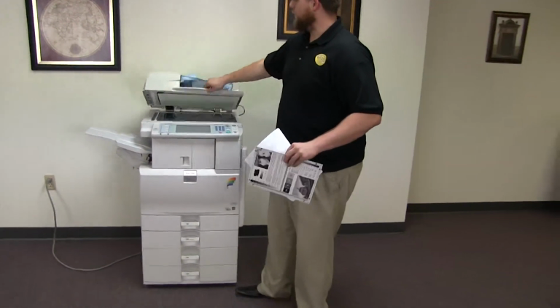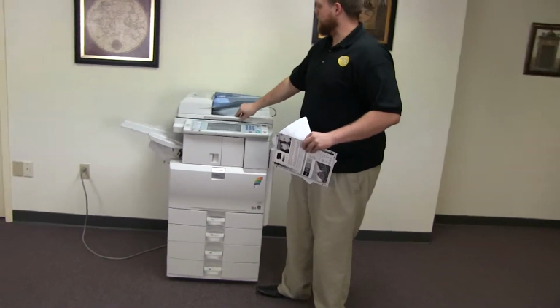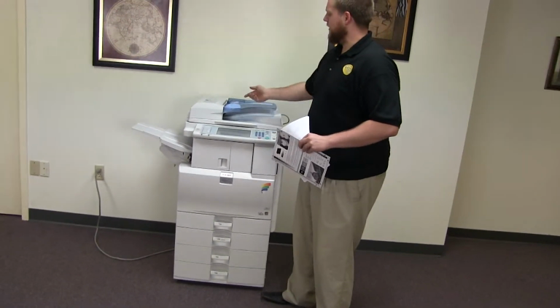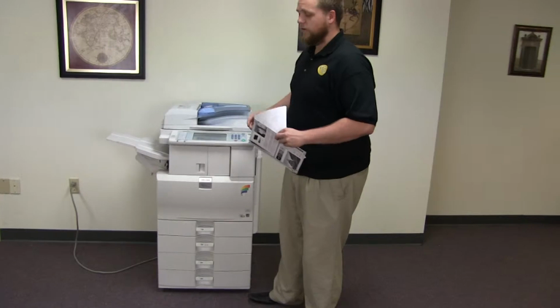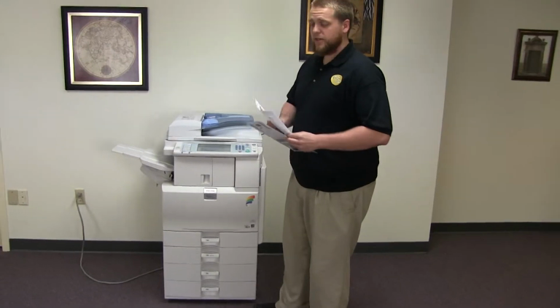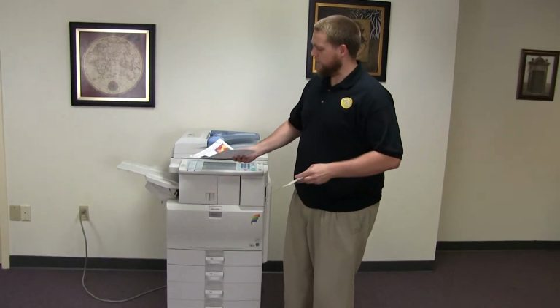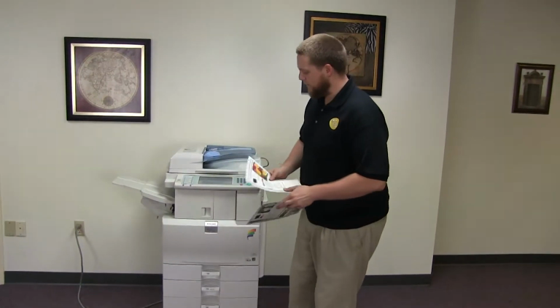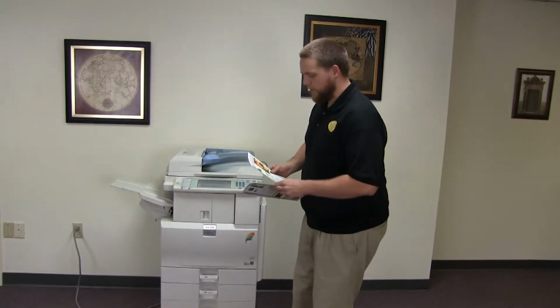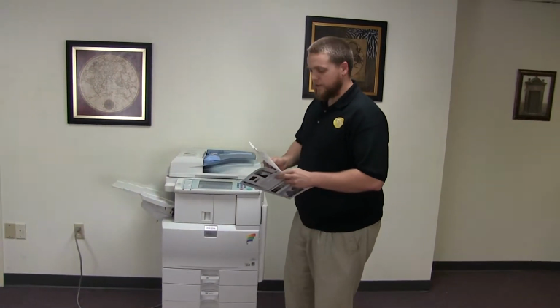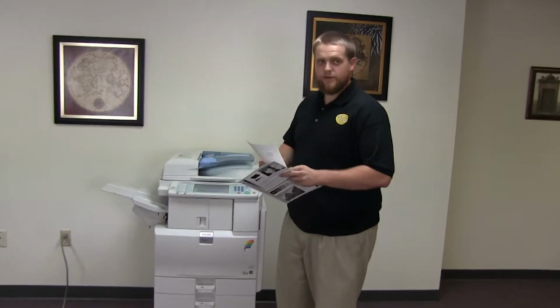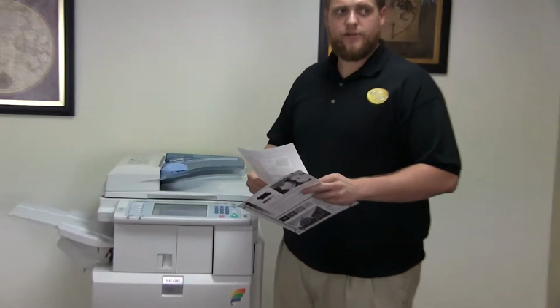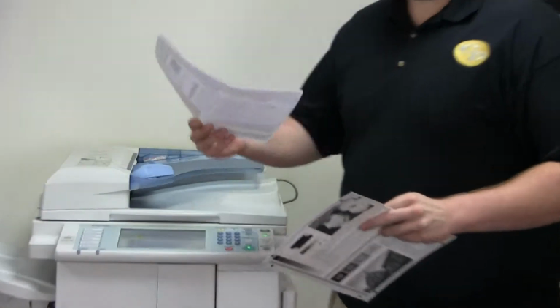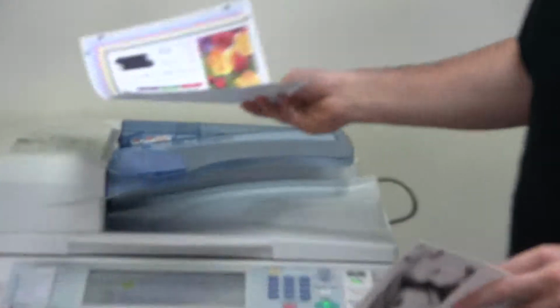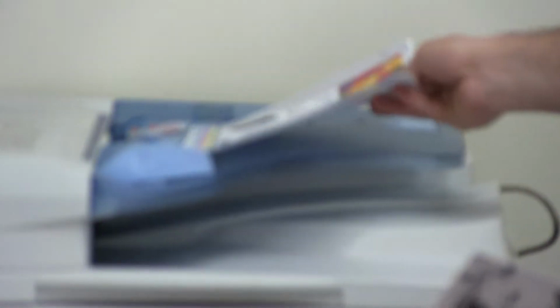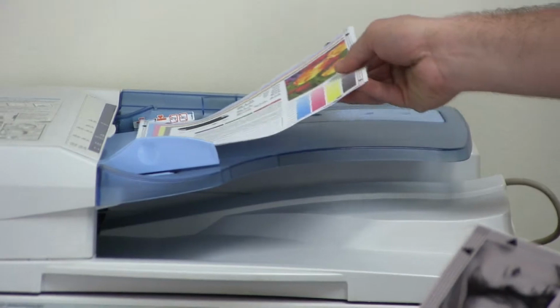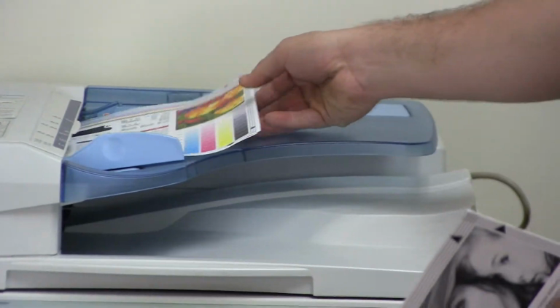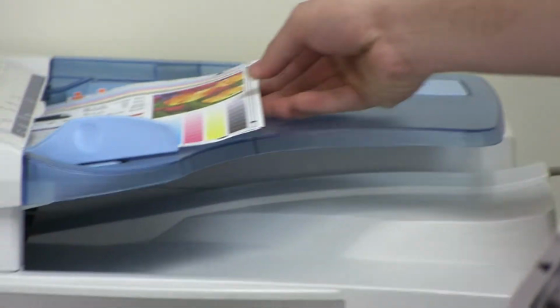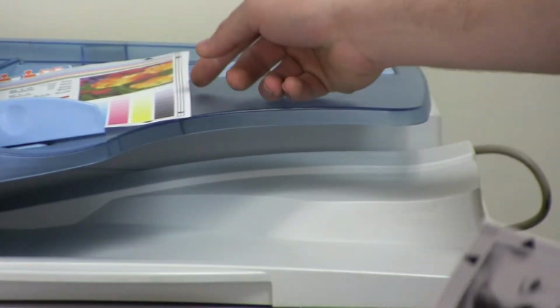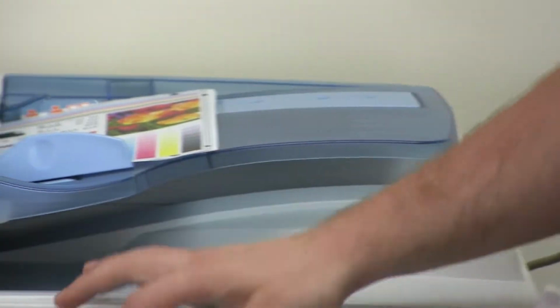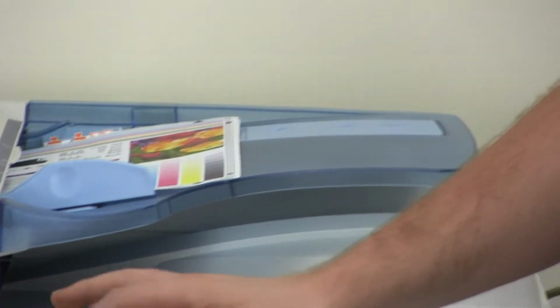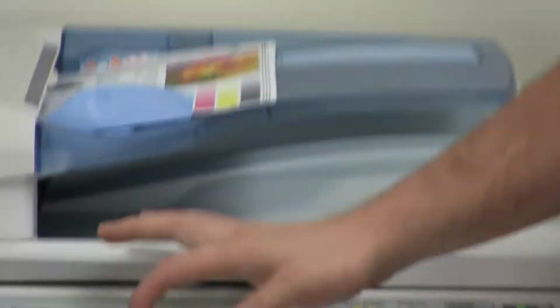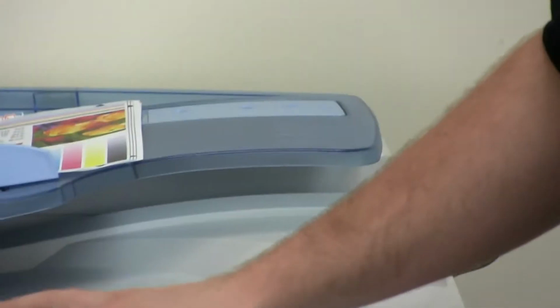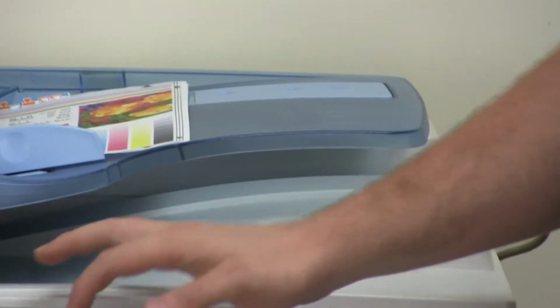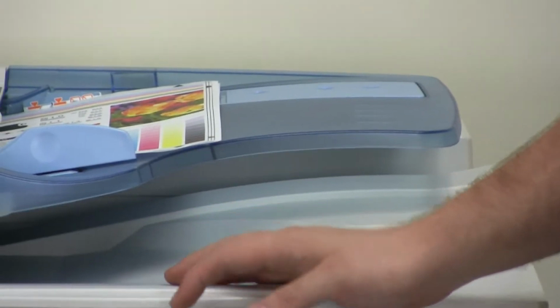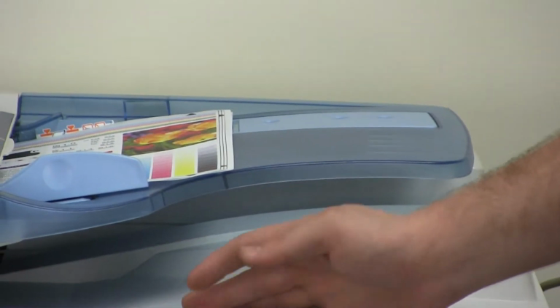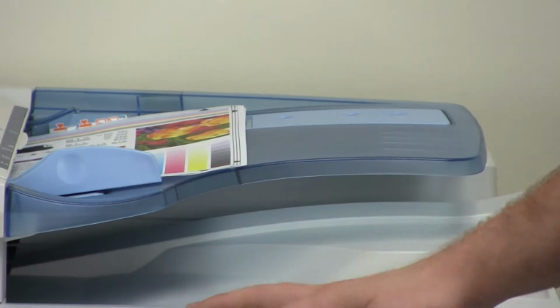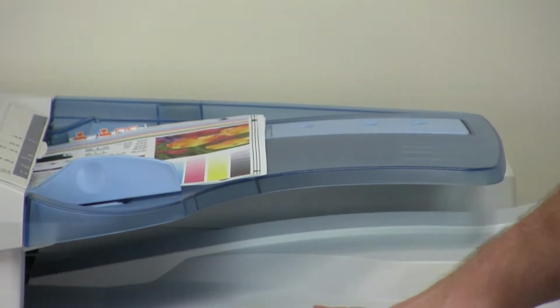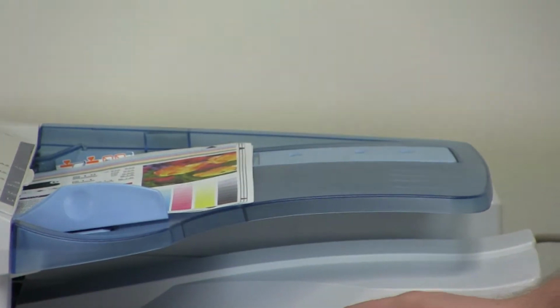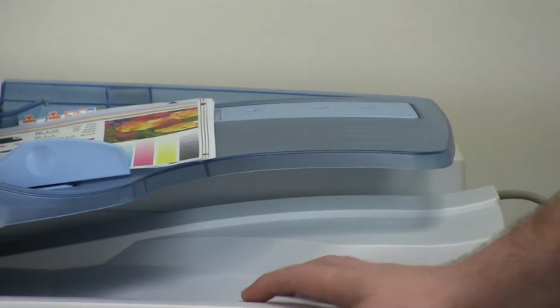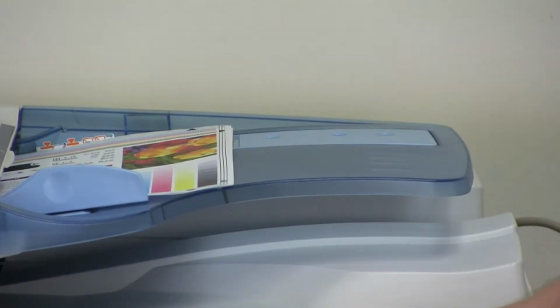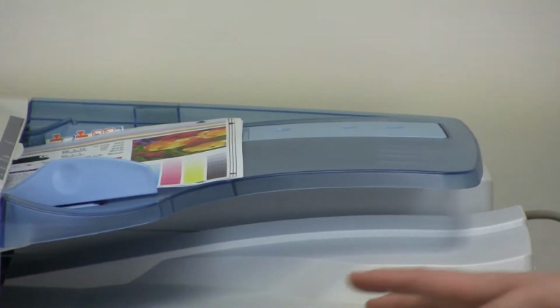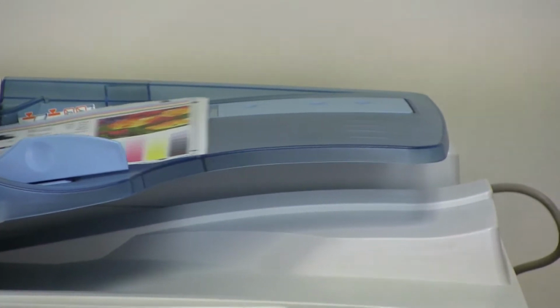Now we're going to go ahead and test out the document feeder on this machine, as well as the stapling and hole punching features on our internal finisher. We'll place our two test copies we just made in the feeder face up. There's an option on the control panel for staple and also hole punch — we'll select each of those.